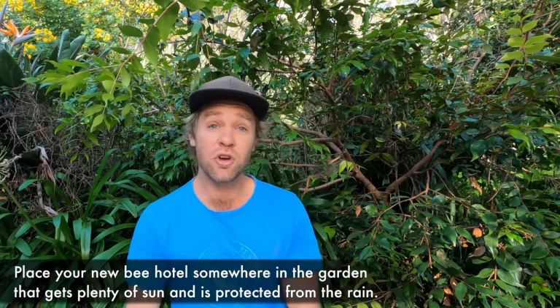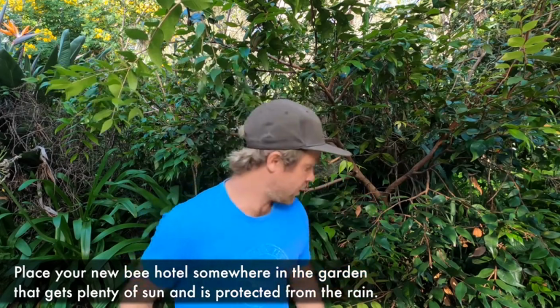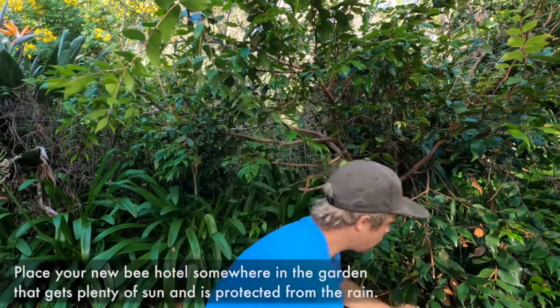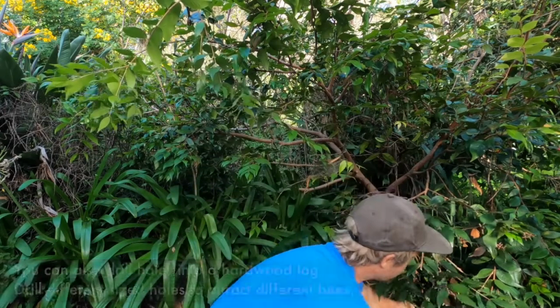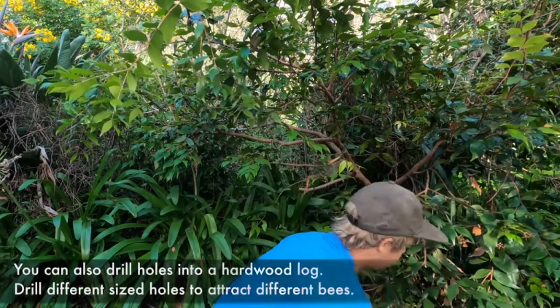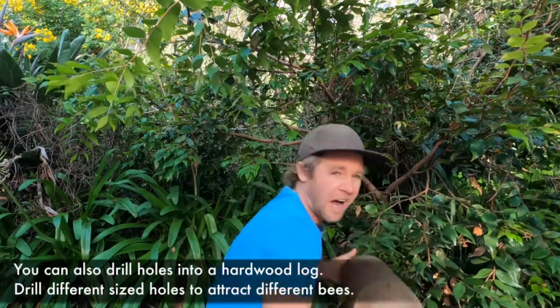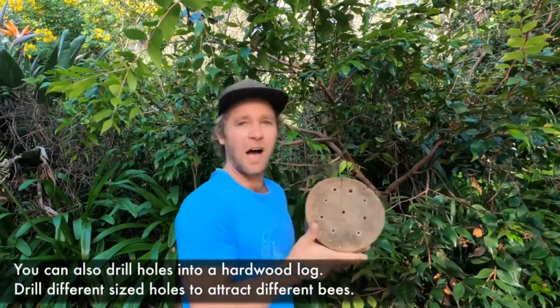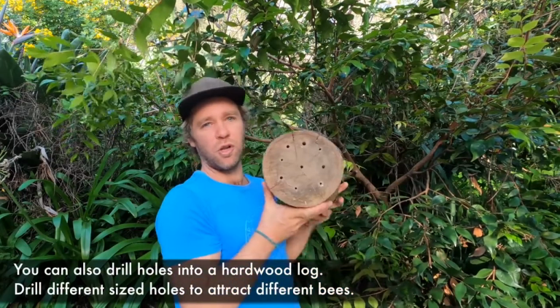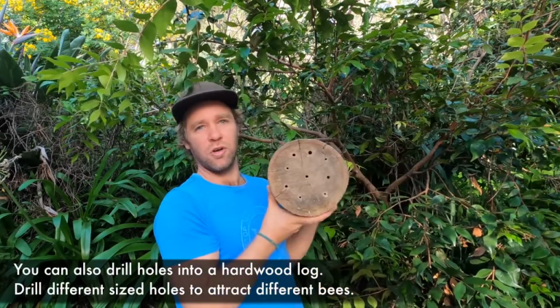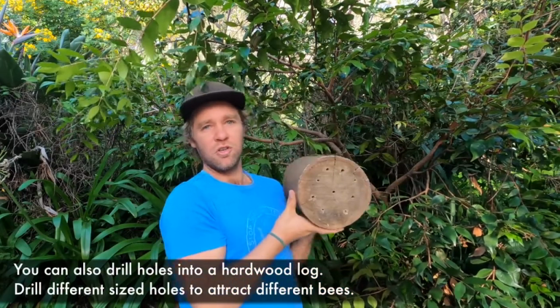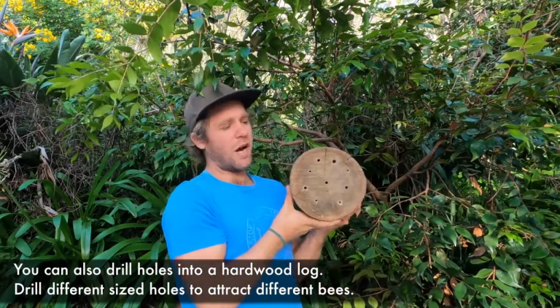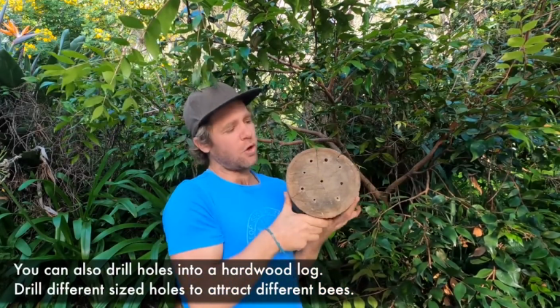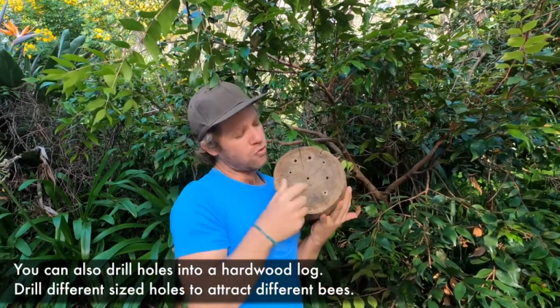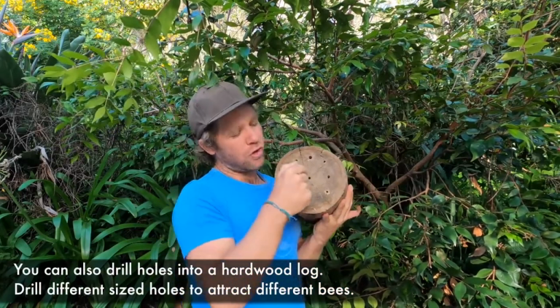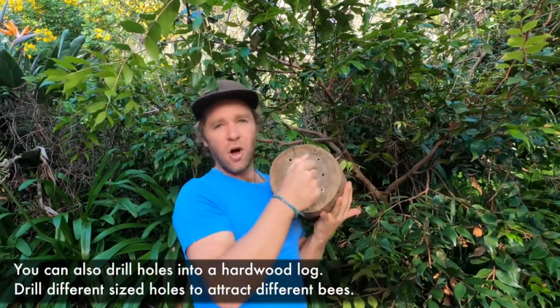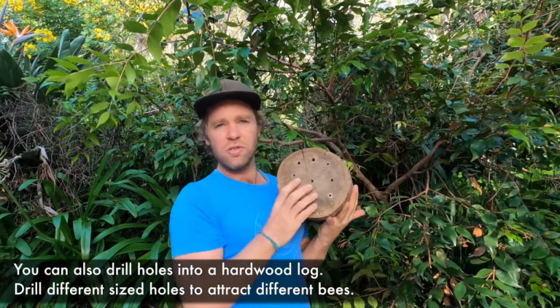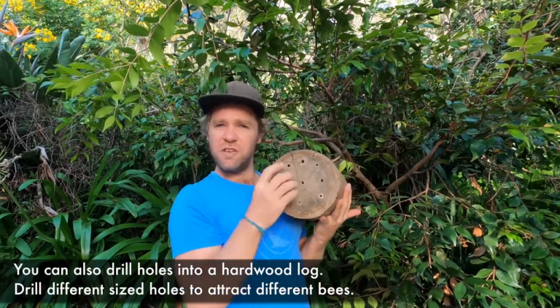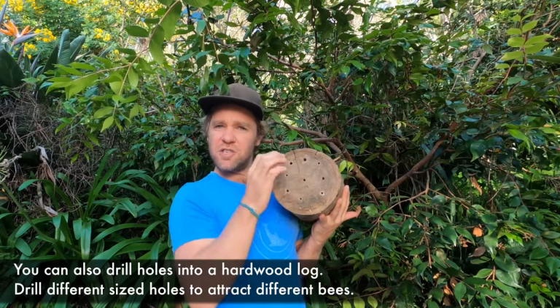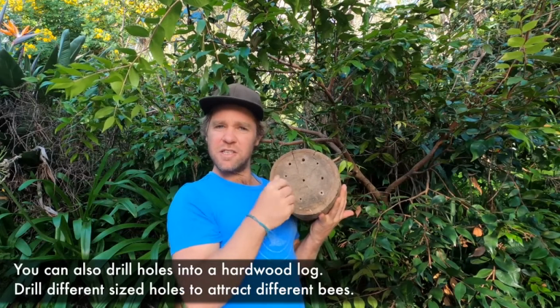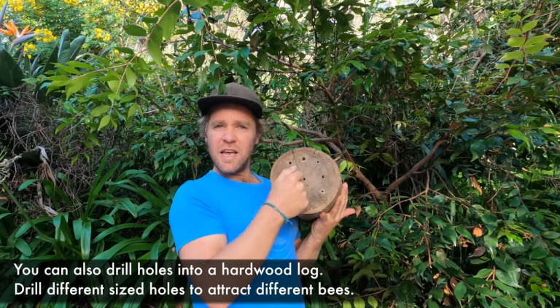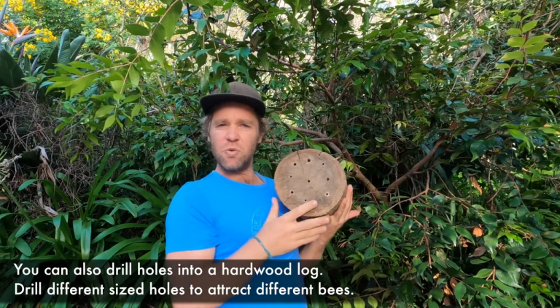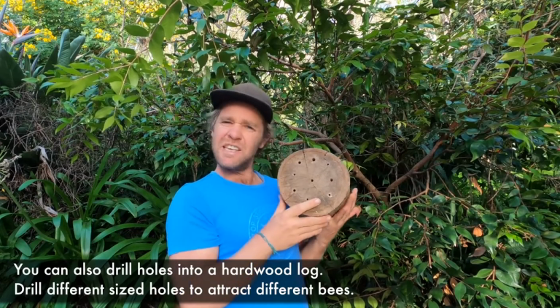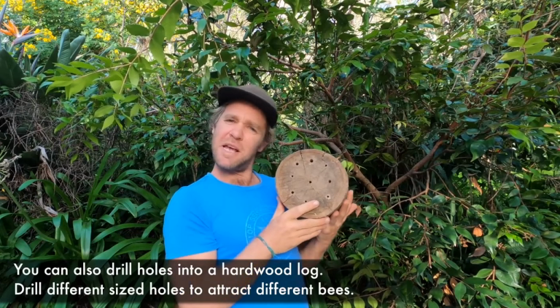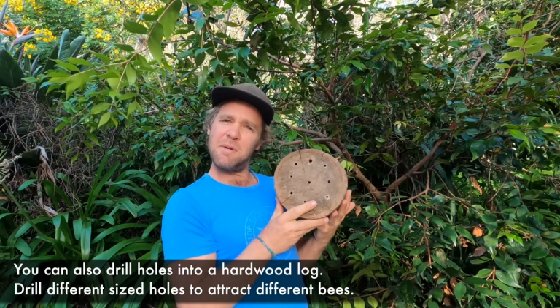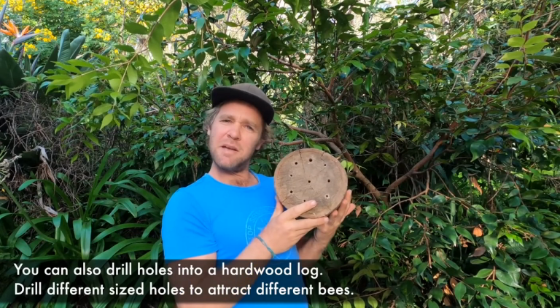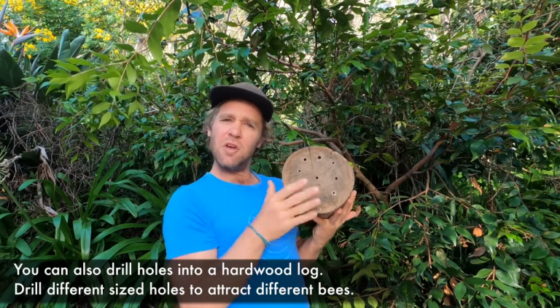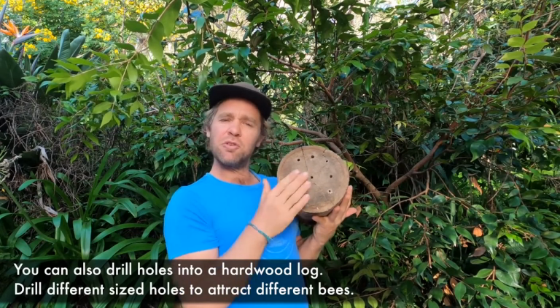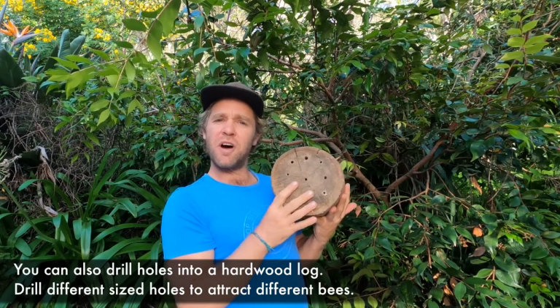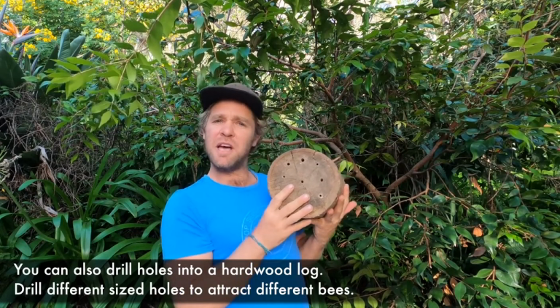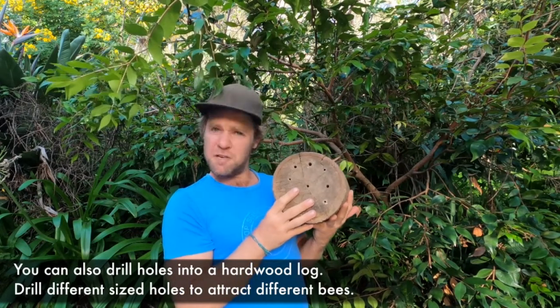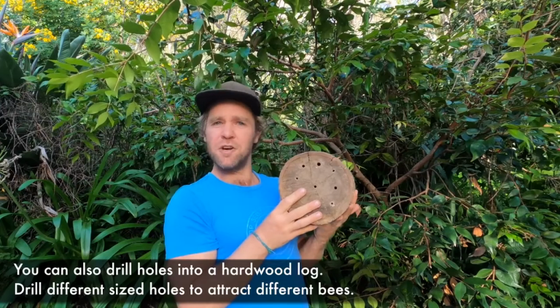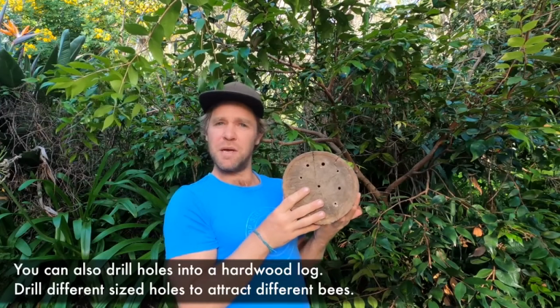Alternatively, you can also use a hardwood log. If you get a hardwood log and drill holes of different sizes in the wood at least 10 centimetres deep, you'll also provide habitat for different types of bees.